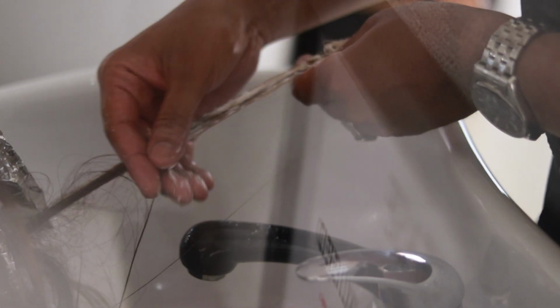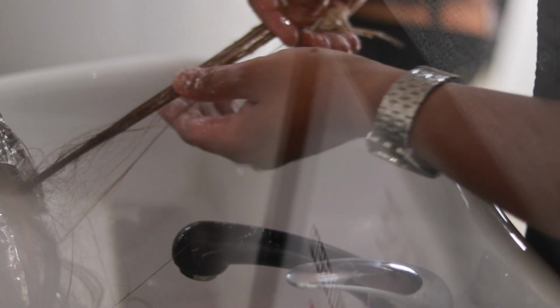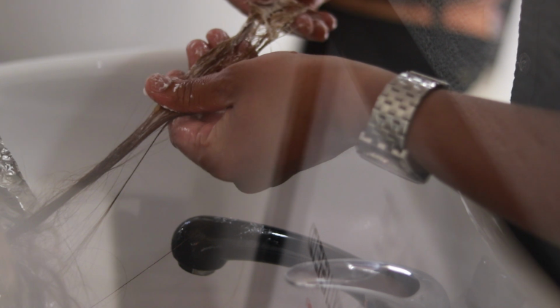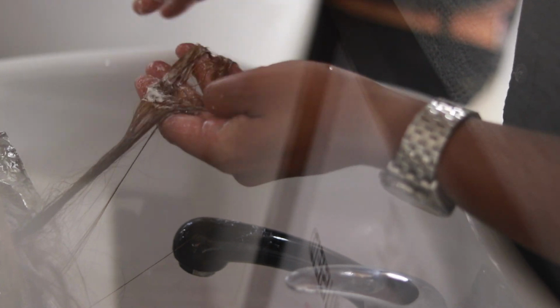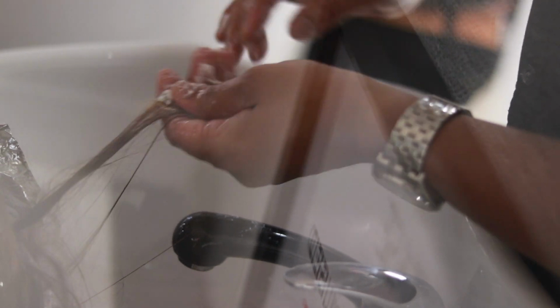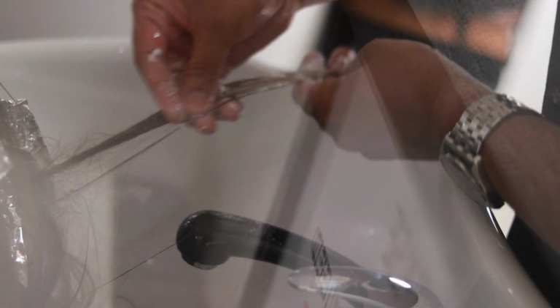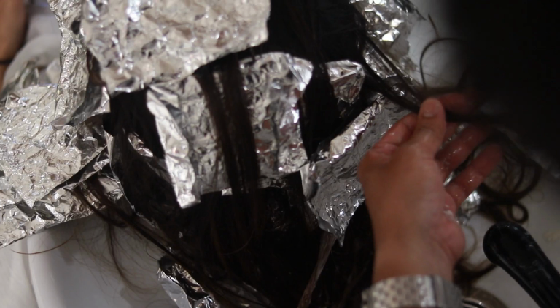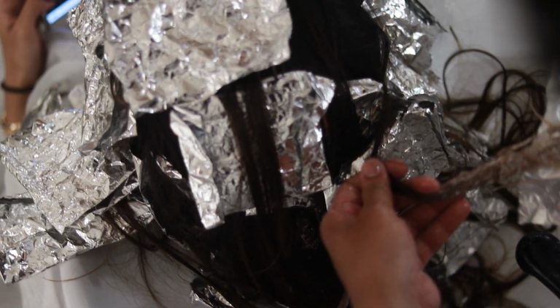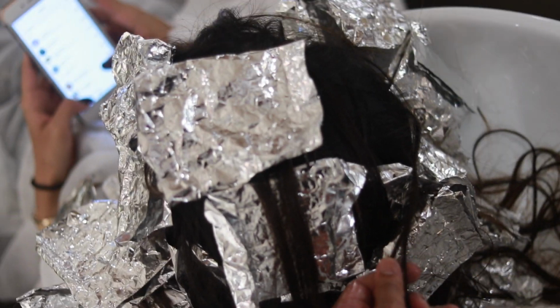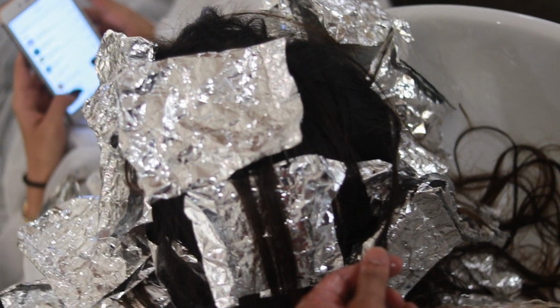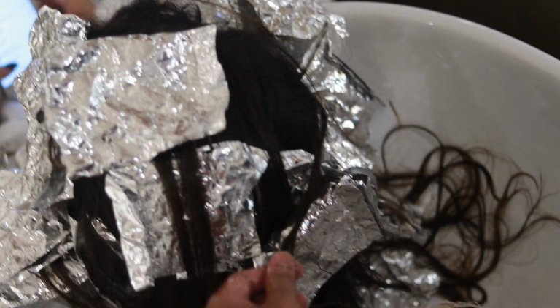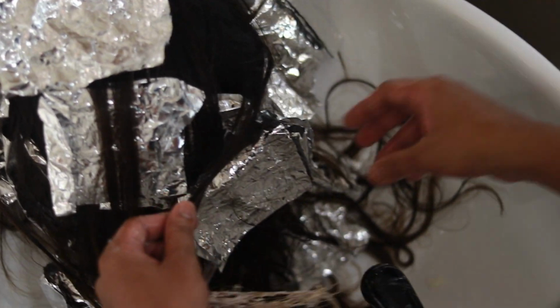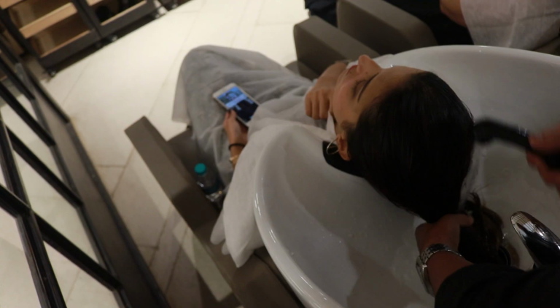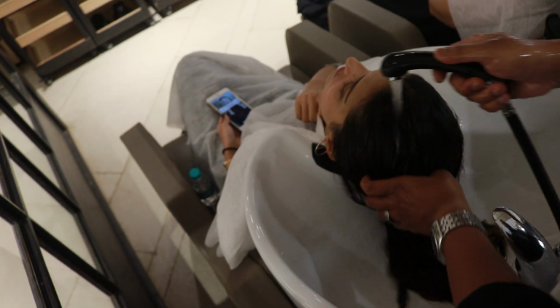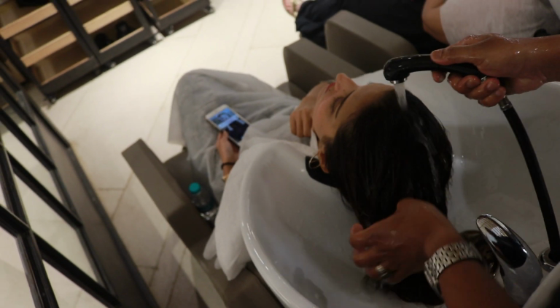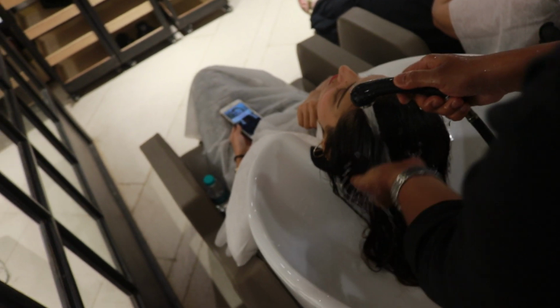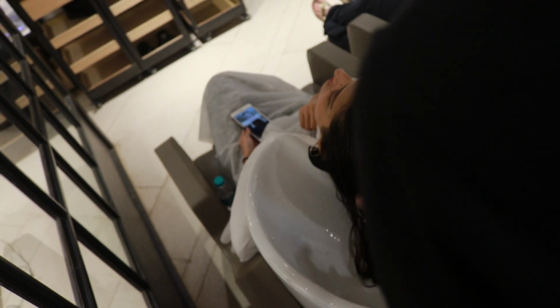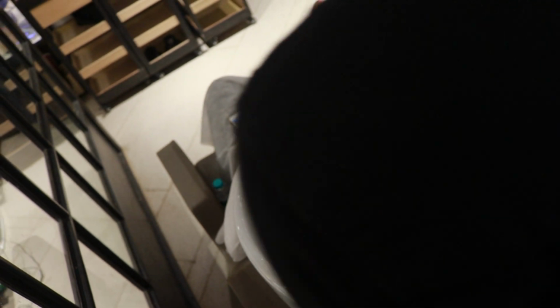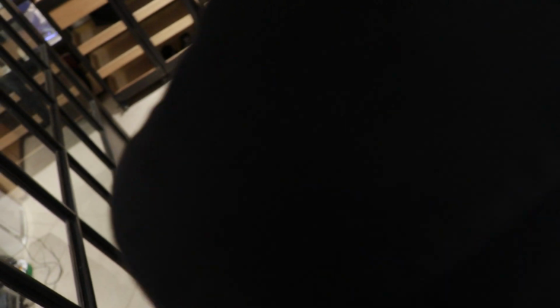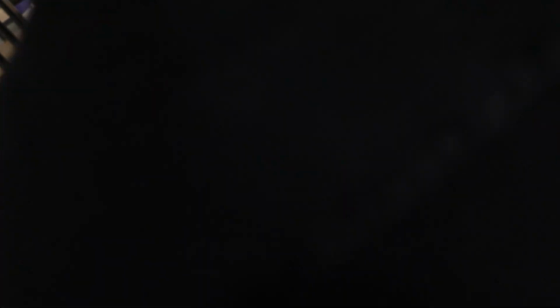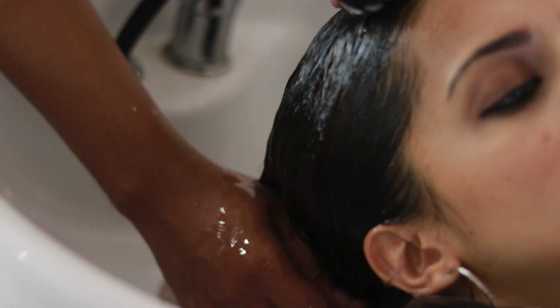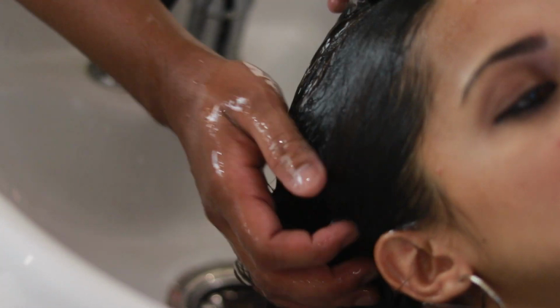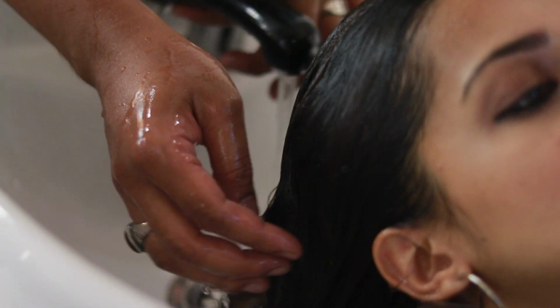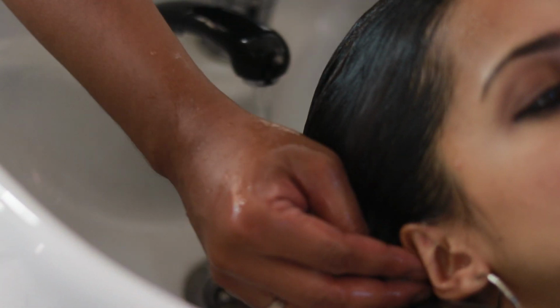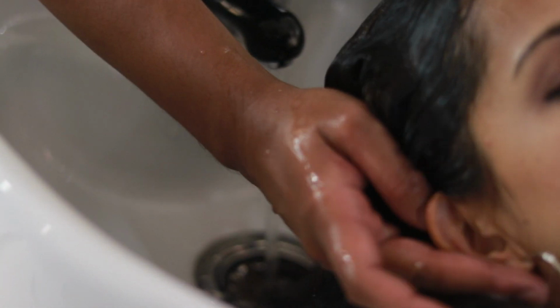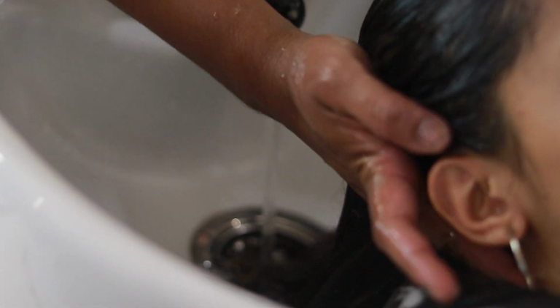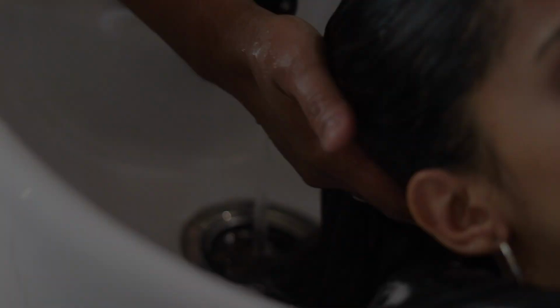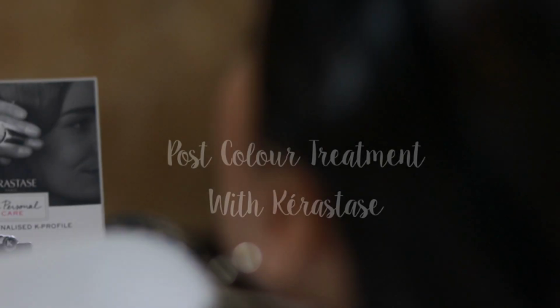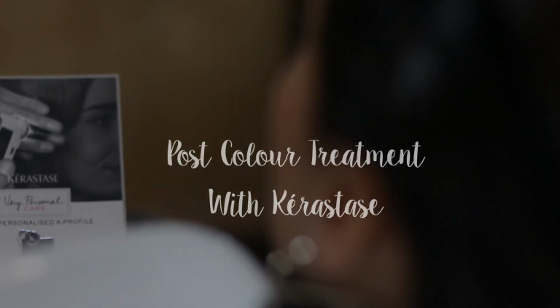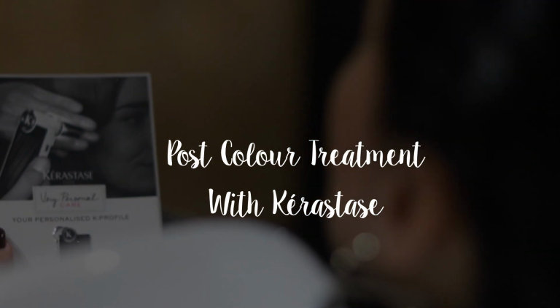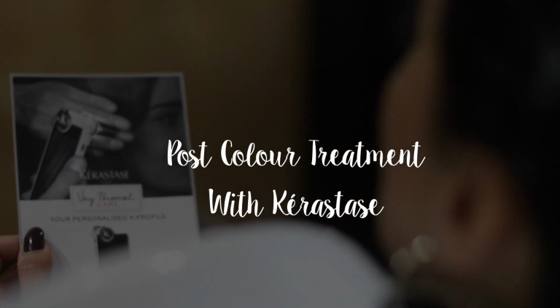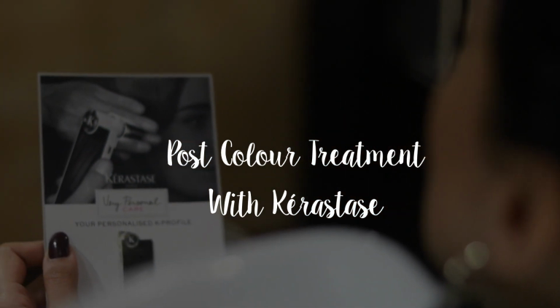He left the color in for about 45 minutes, which is the processing time. Then he took me to the backwash, removed all the color, emulsified it, and washed it out. After the color was done, he also did a post-color treatment using Kerastase.